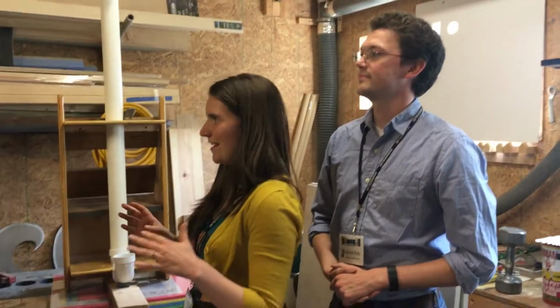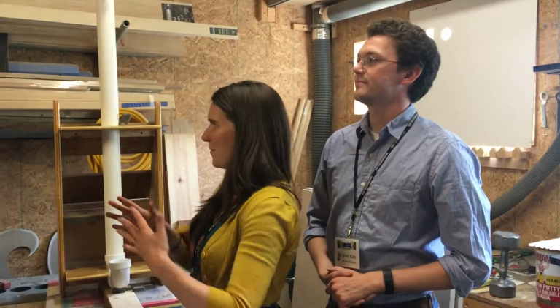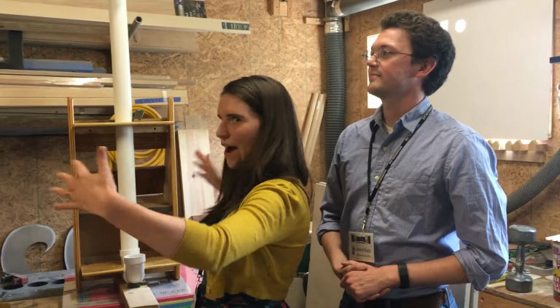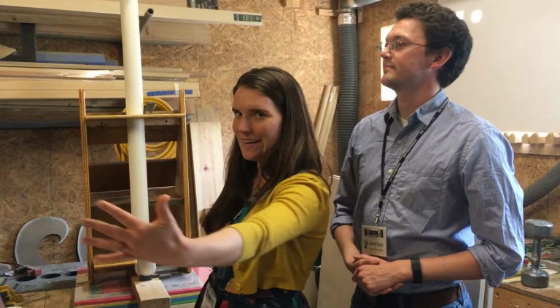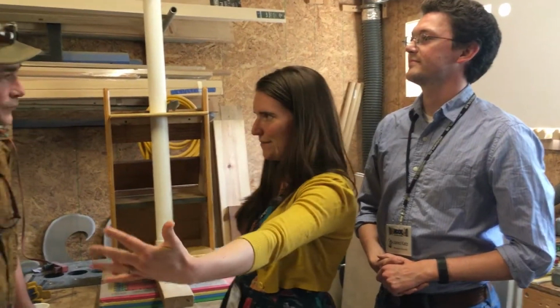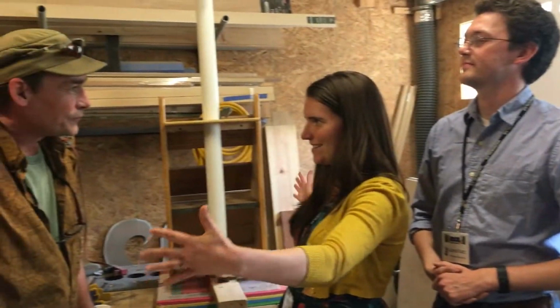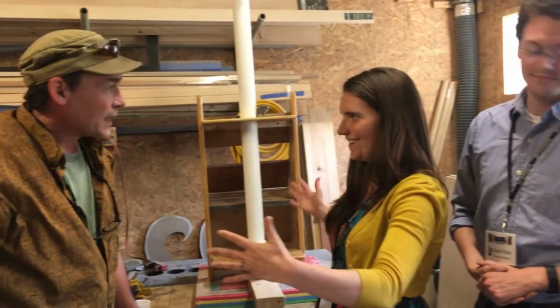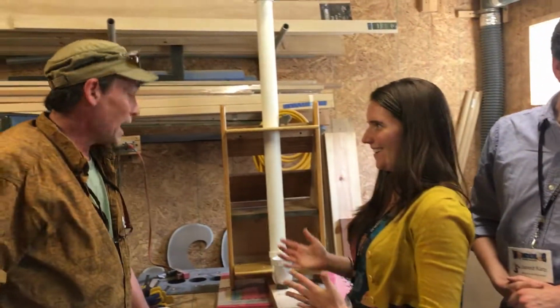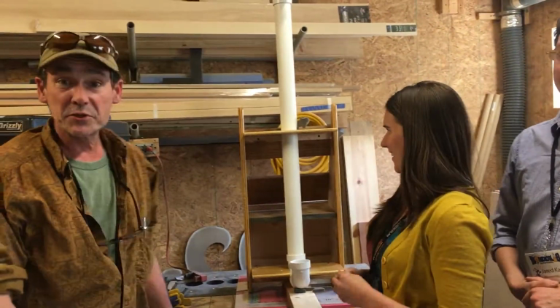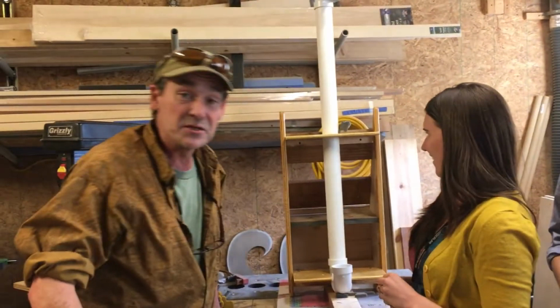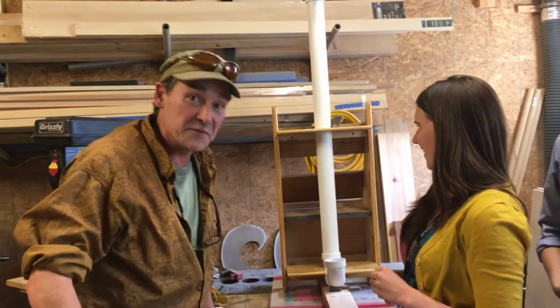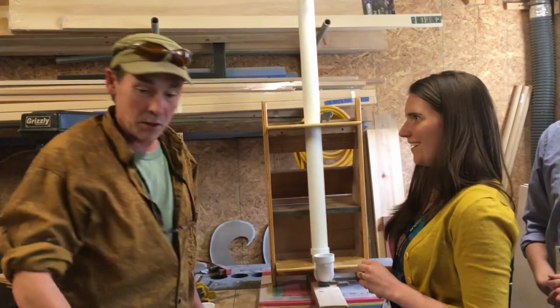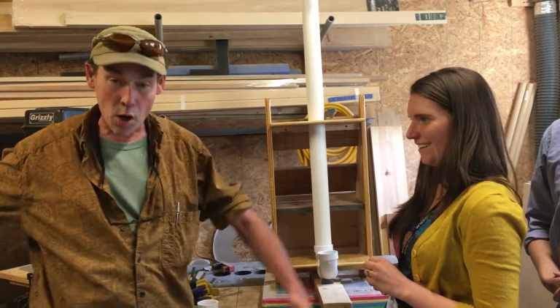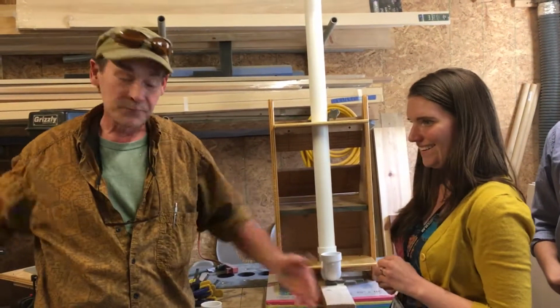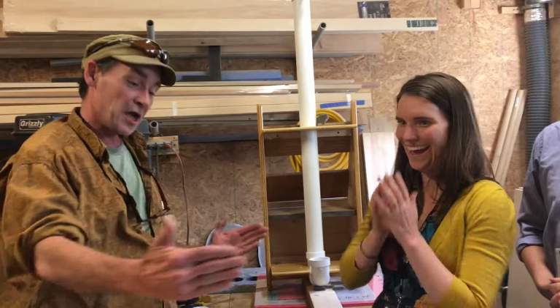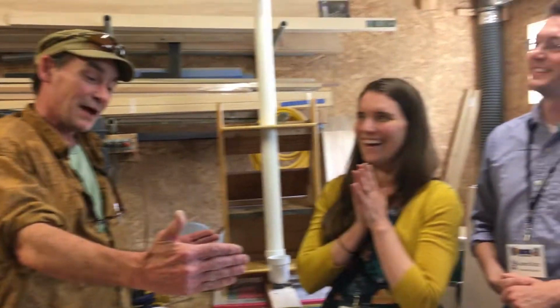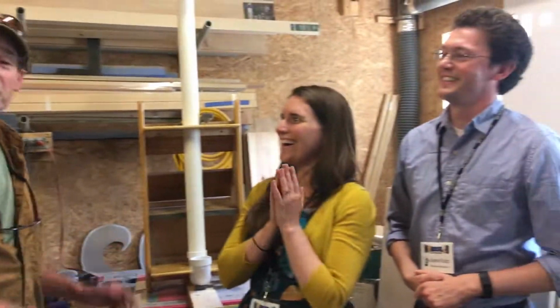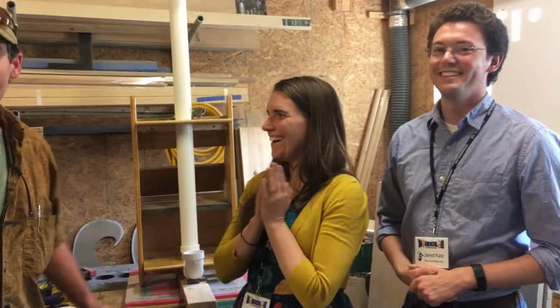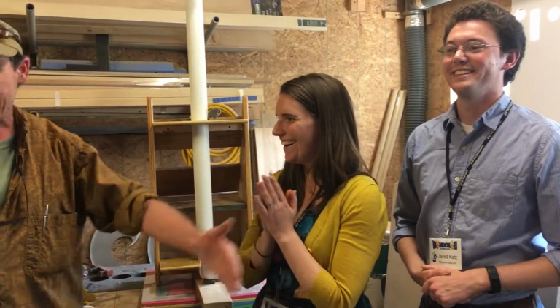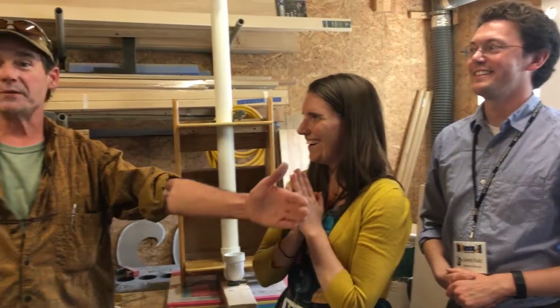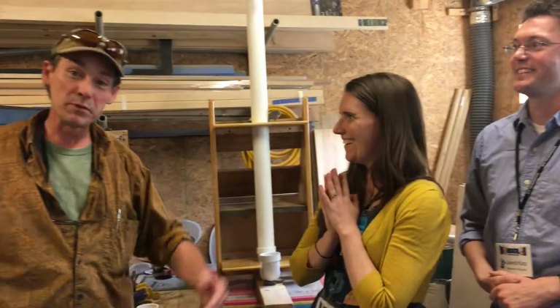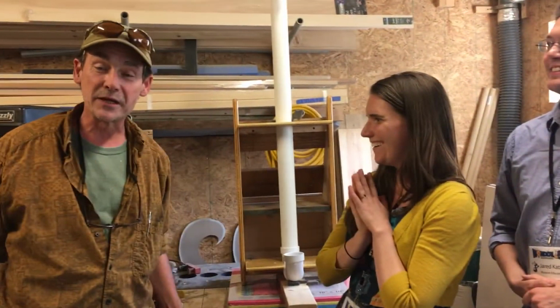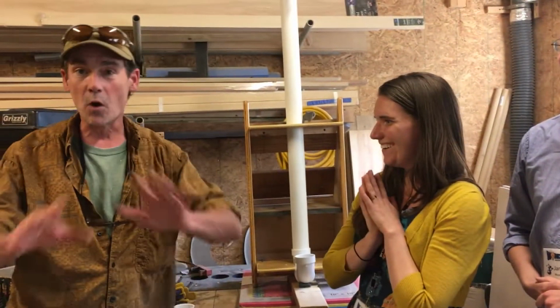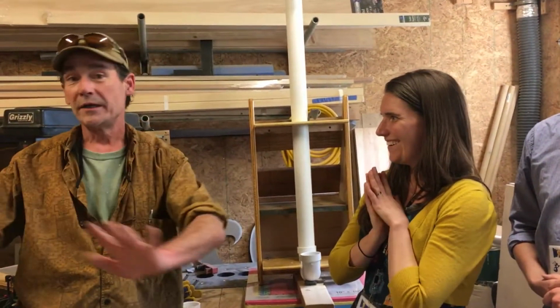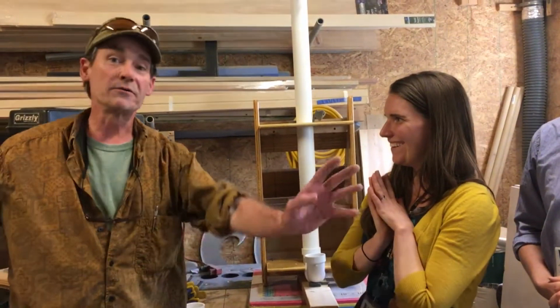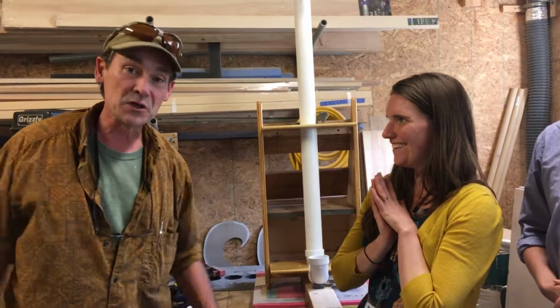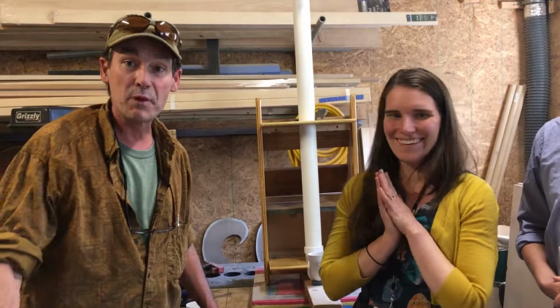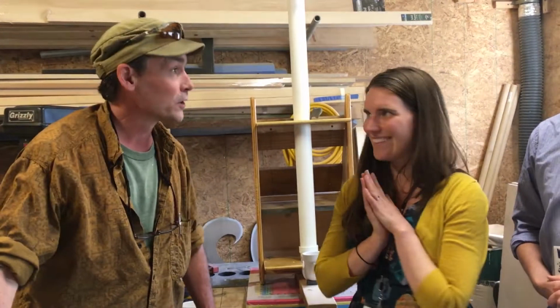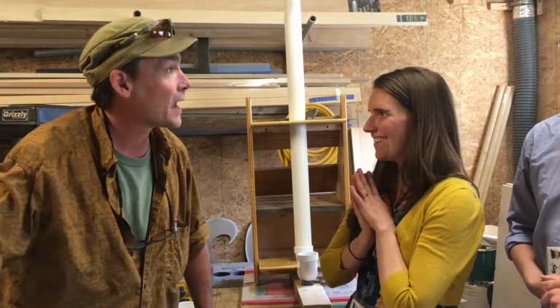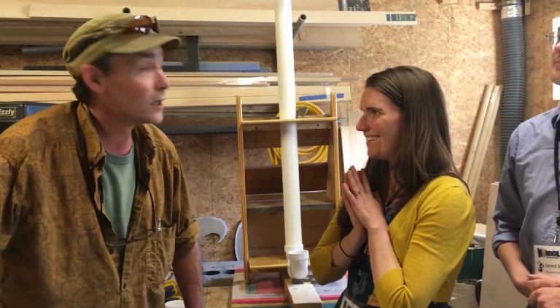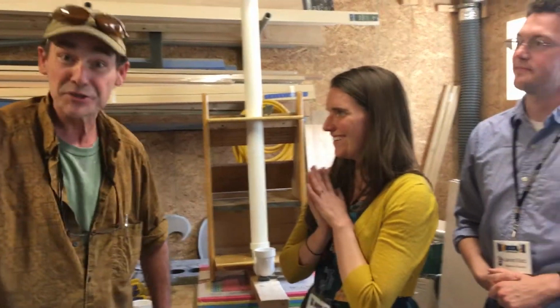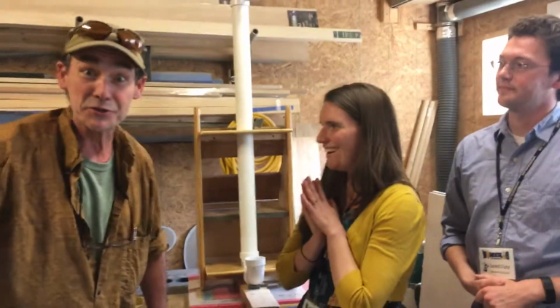Working on this for the next couple months — when it's done, it's going to be six feet long and about two feet wide. It'll probably be up against a wall and will look very much like pipe organs at a religious institution.